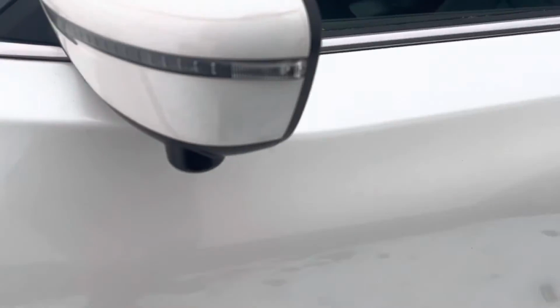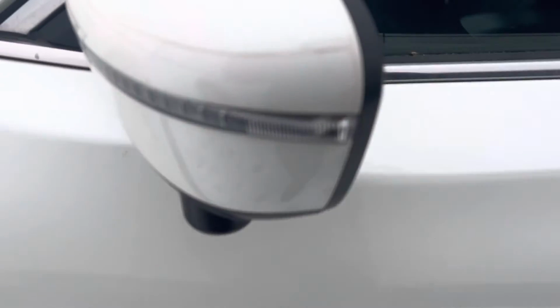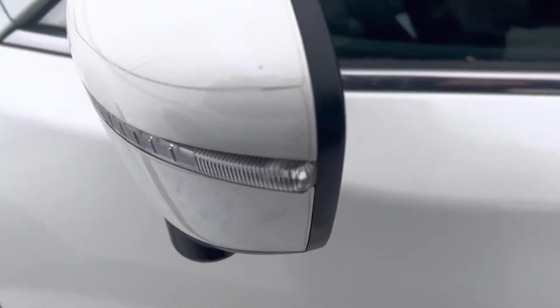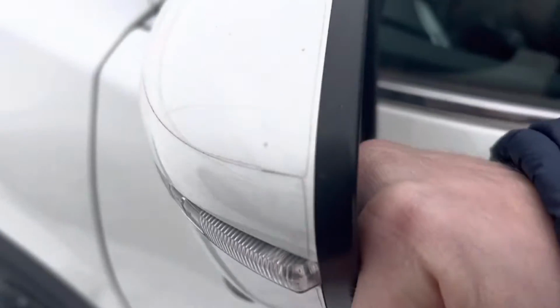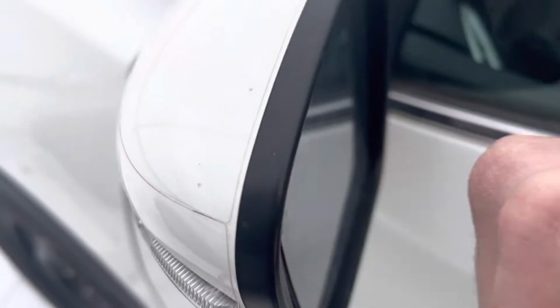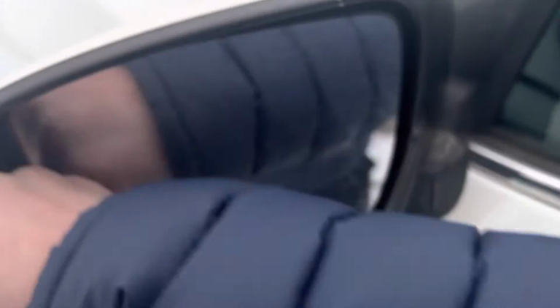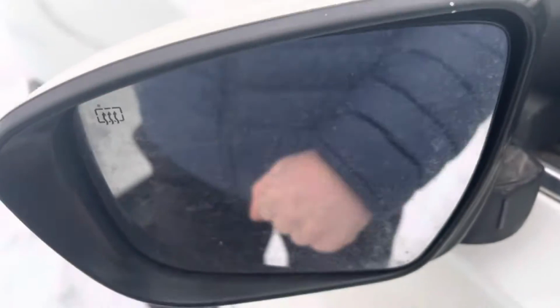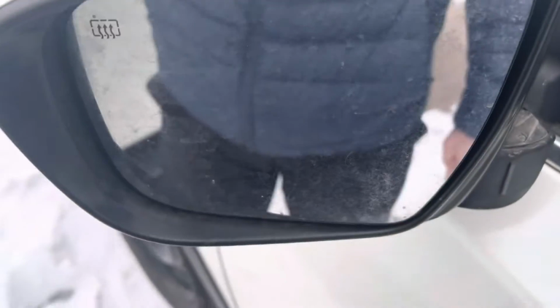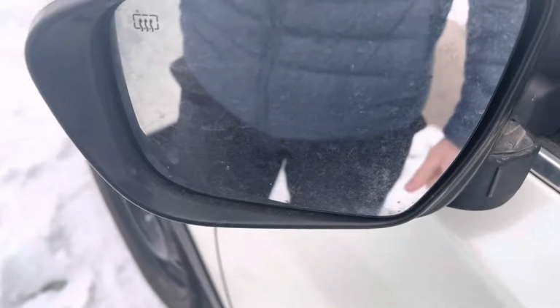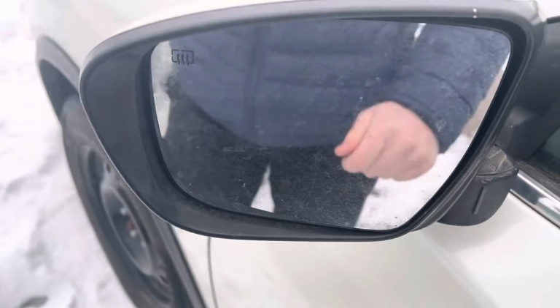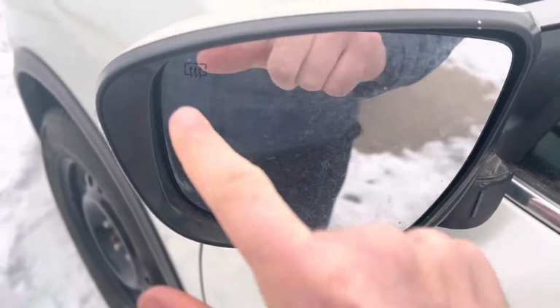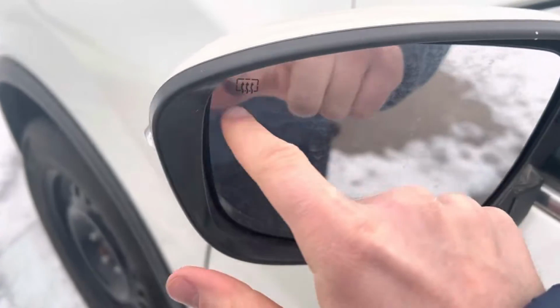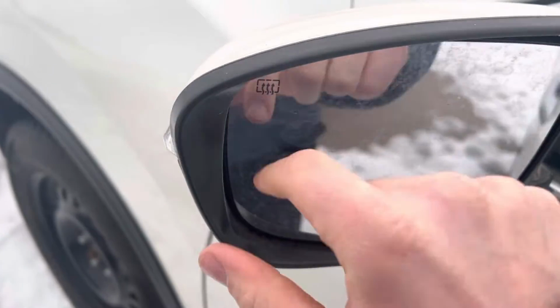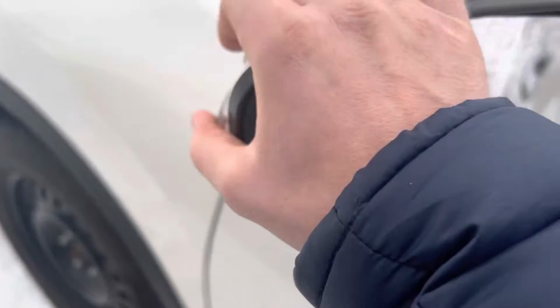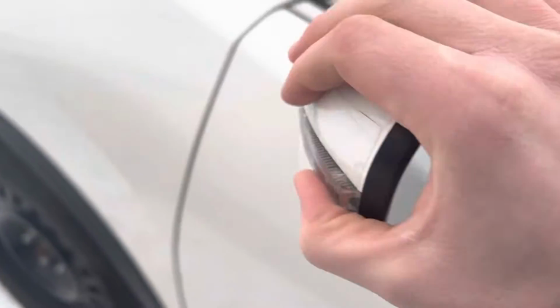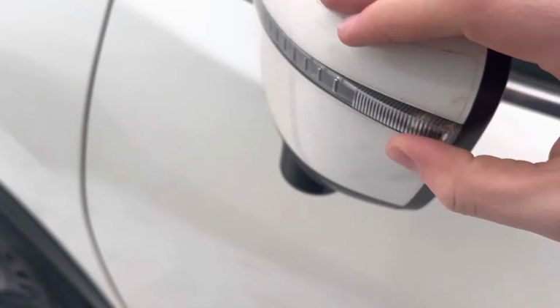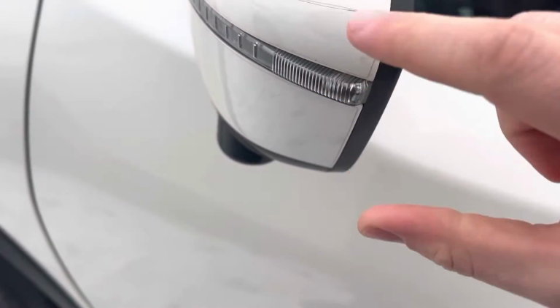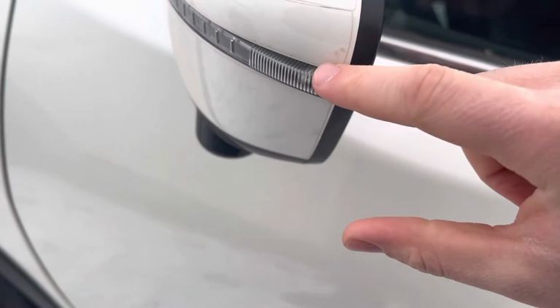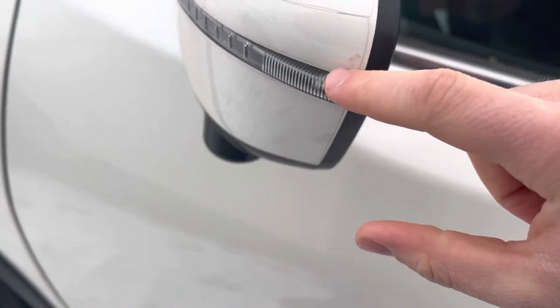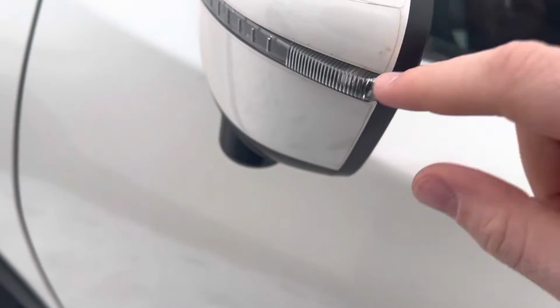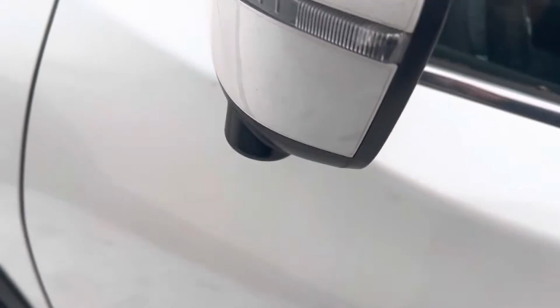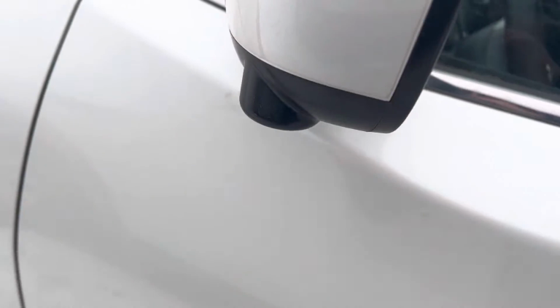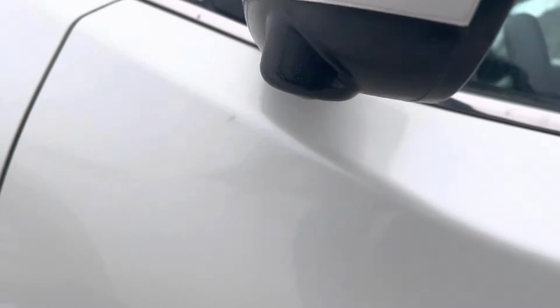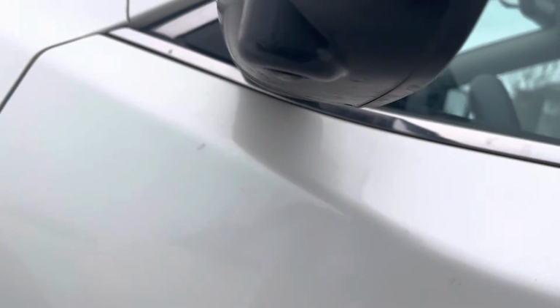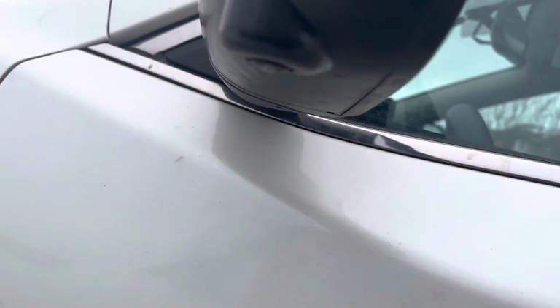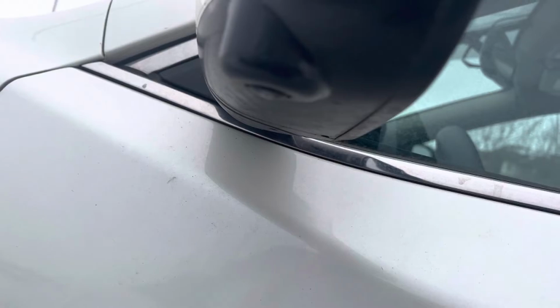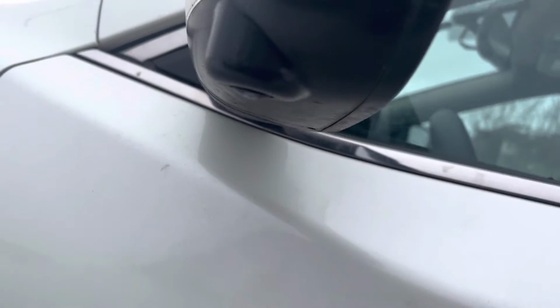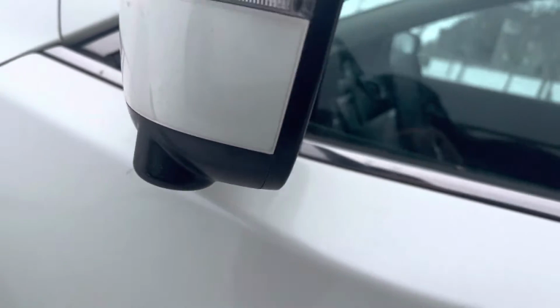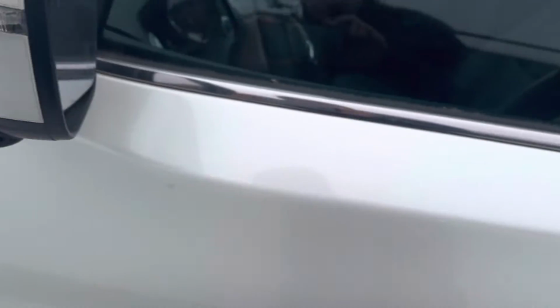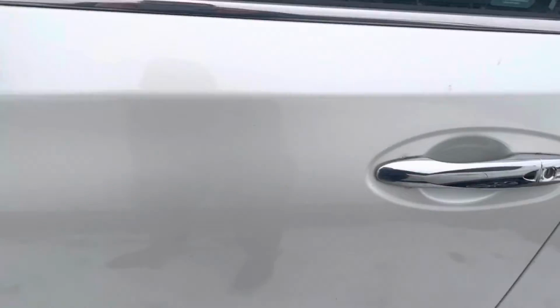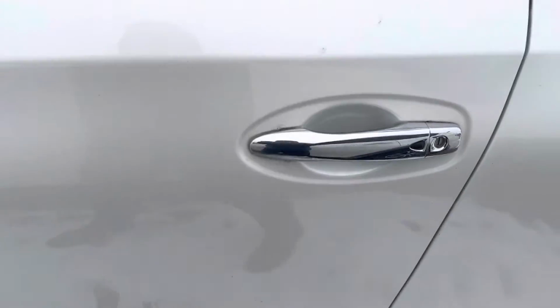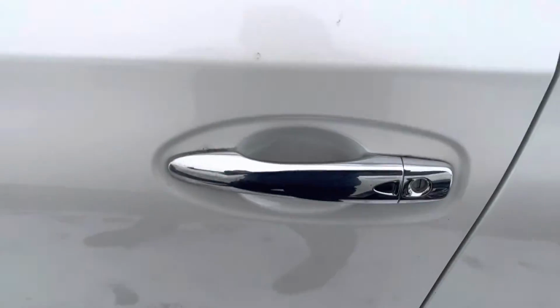And these are your dual breakaway mirrors — they are heated. You're going to have this LED turn light indicator, and you've got your 360 cameras on the mirrors as well.